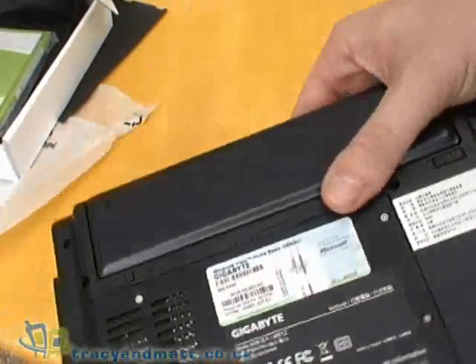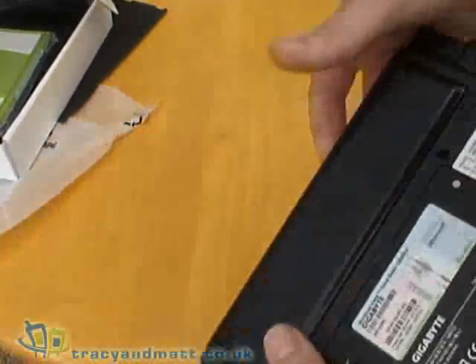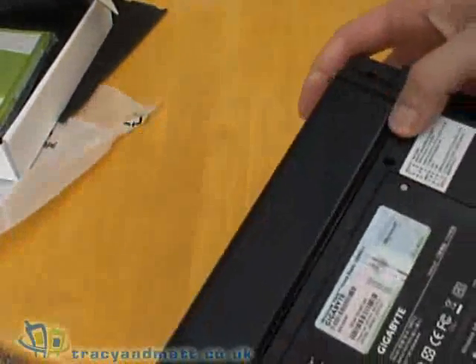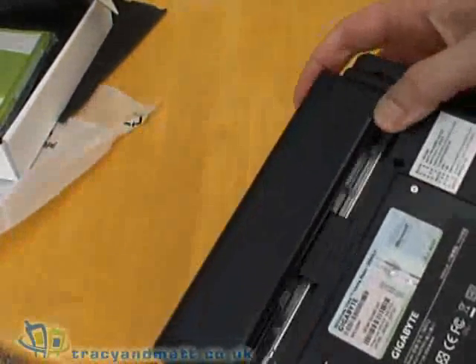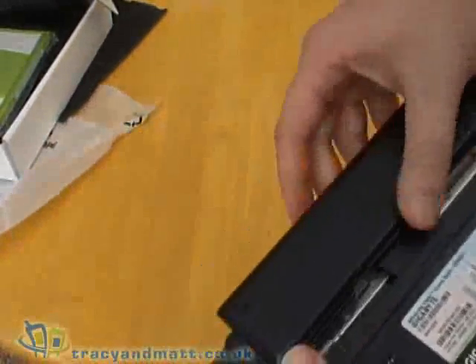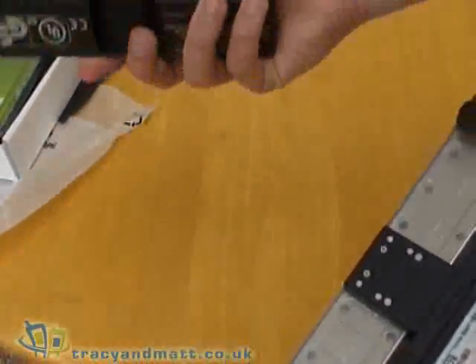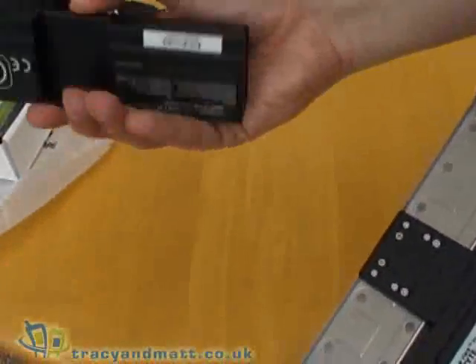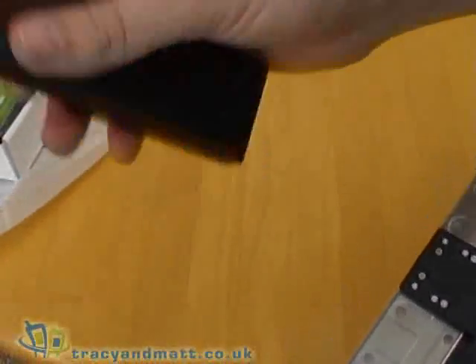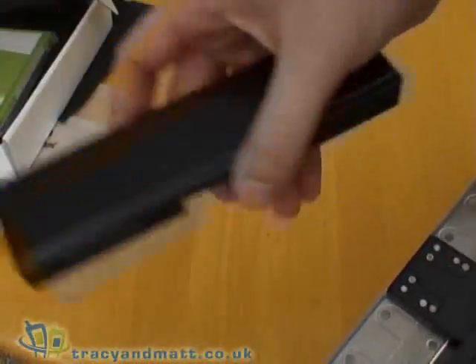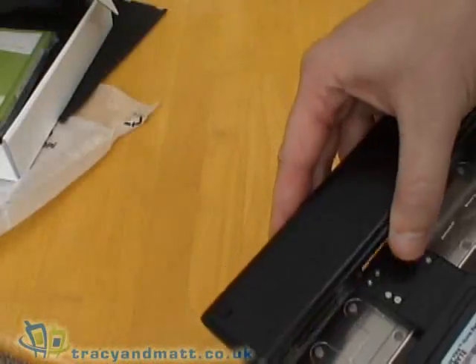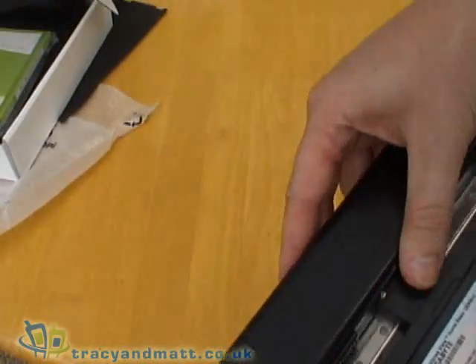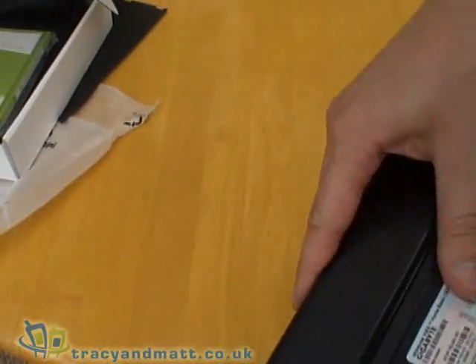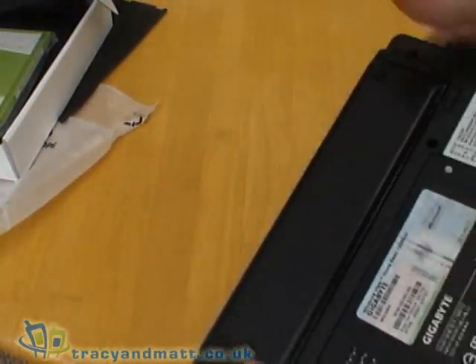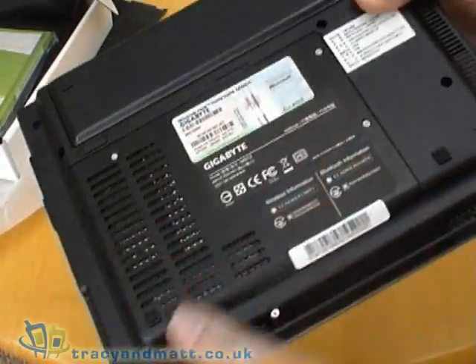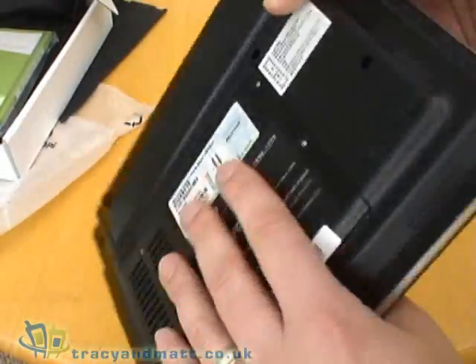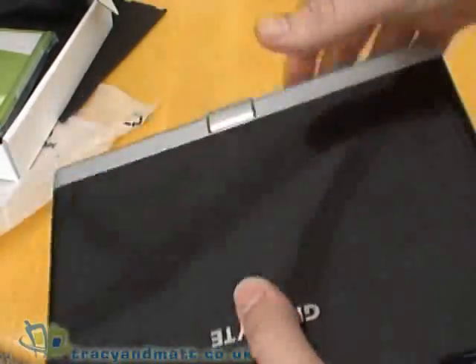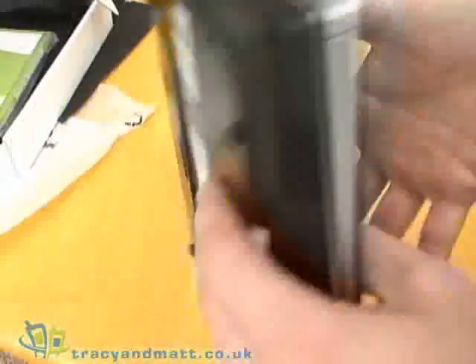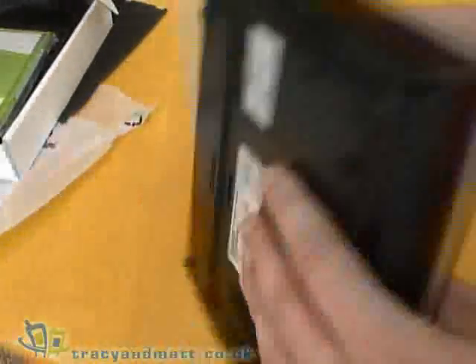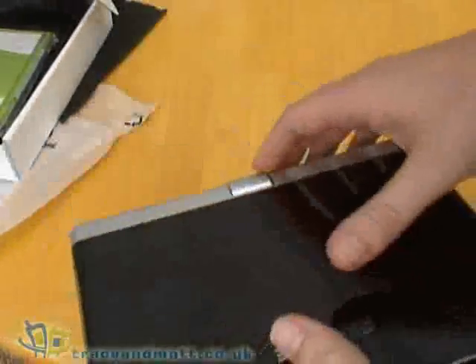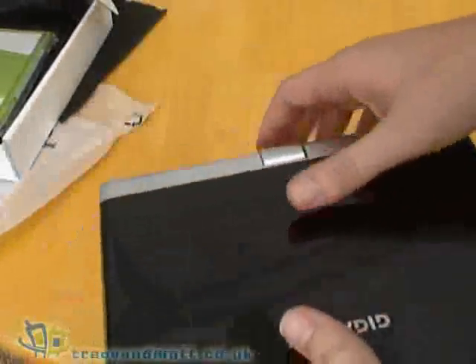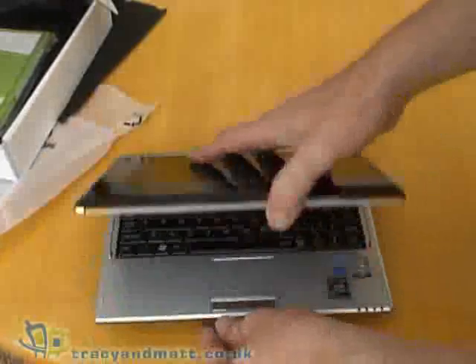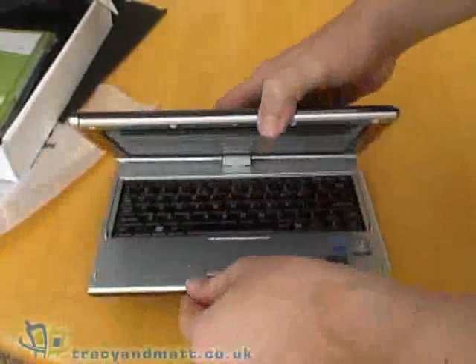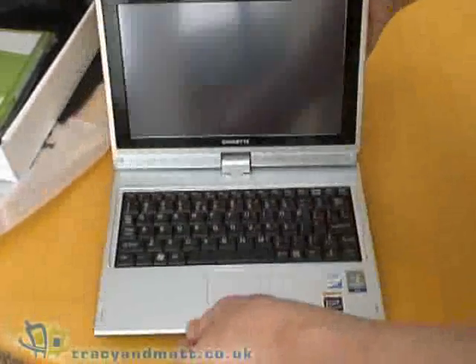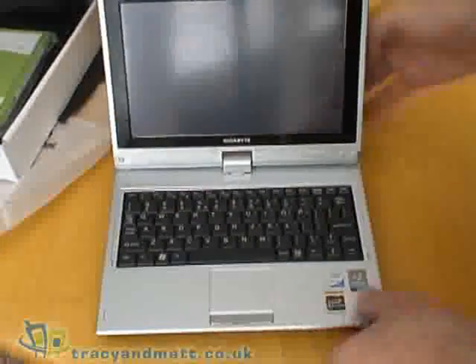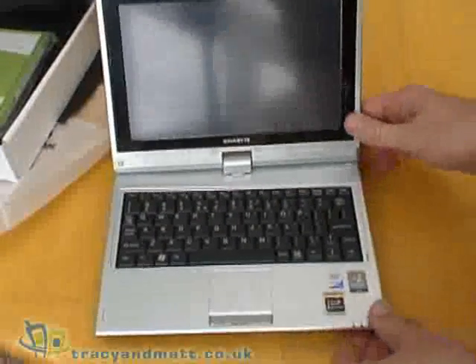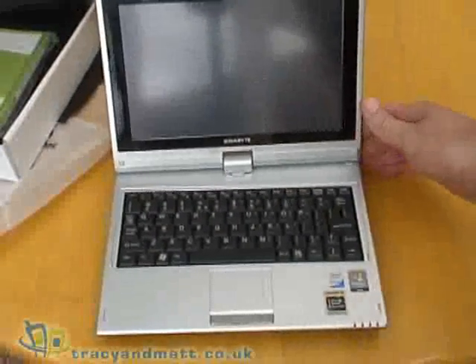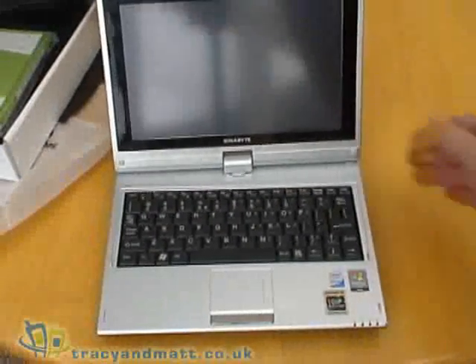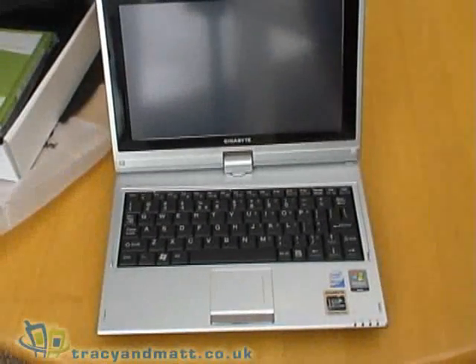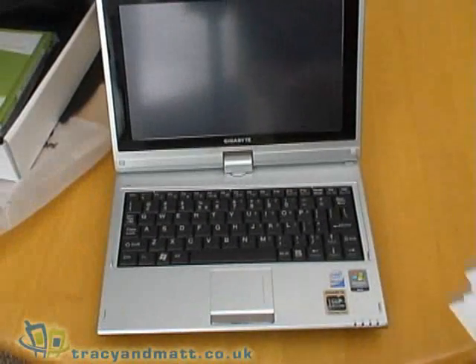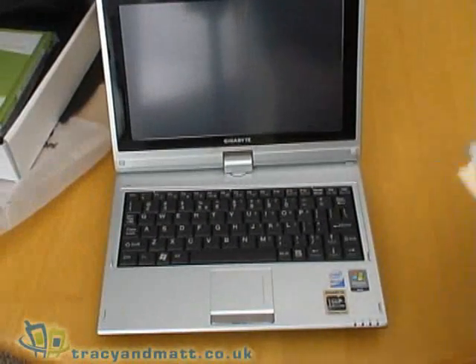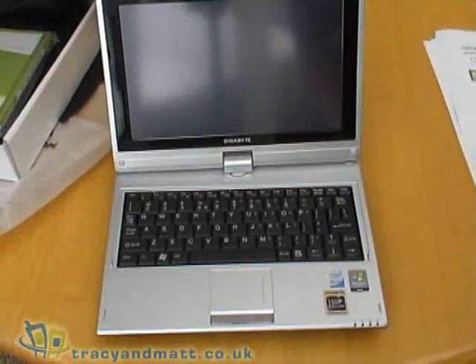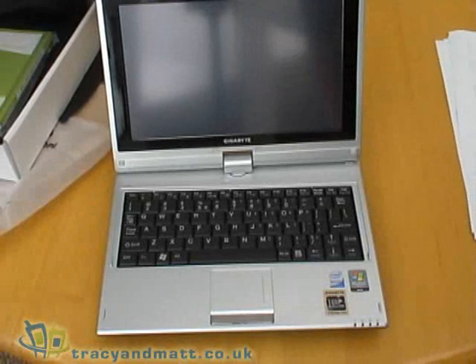On the bottom we have the battery which releases like that. It's not particularly large or heavy, and the covers on the bottom allow for upgrading RAM and so on. So that's the Gigabyte M912 in a quick summary — let me just tell you about the specification.